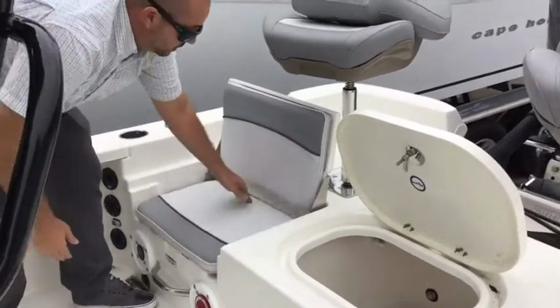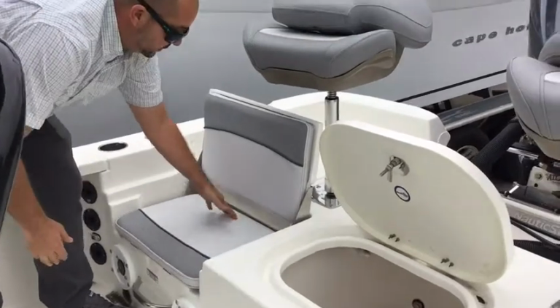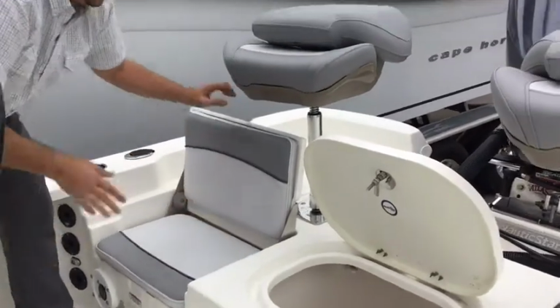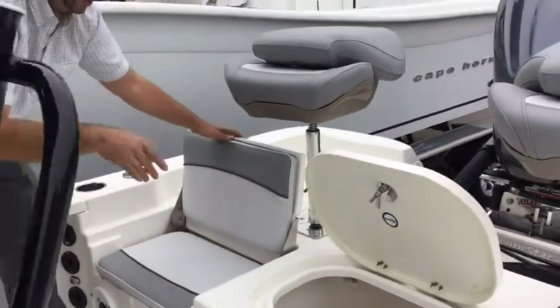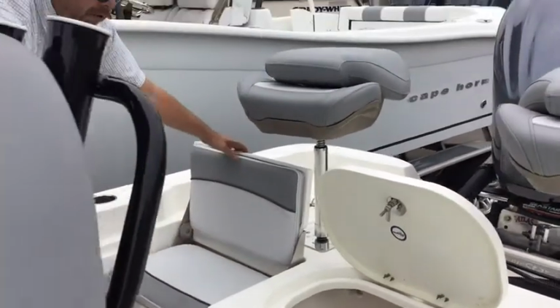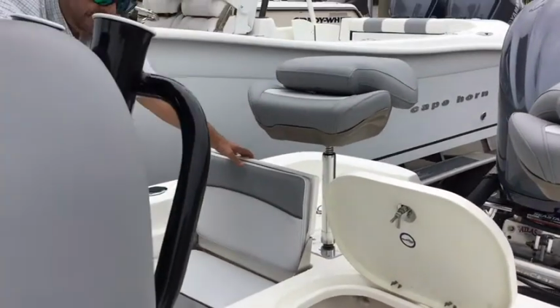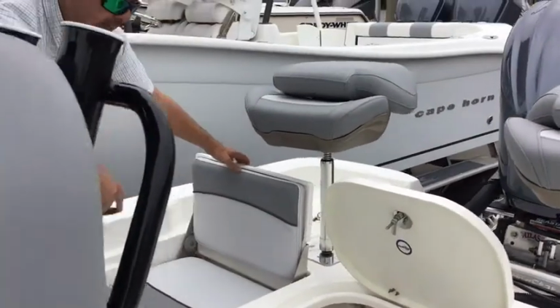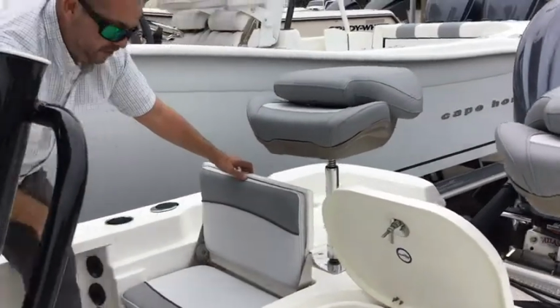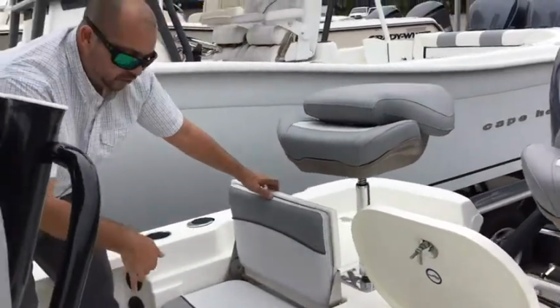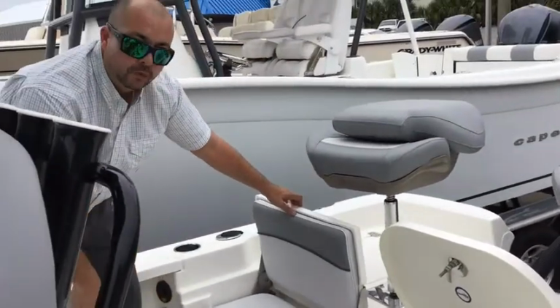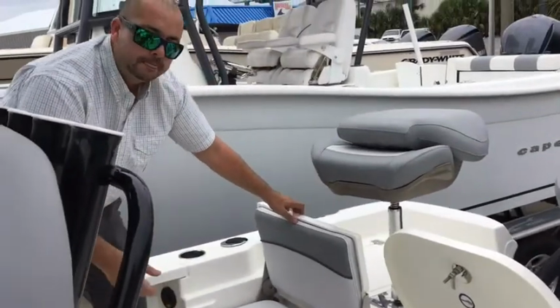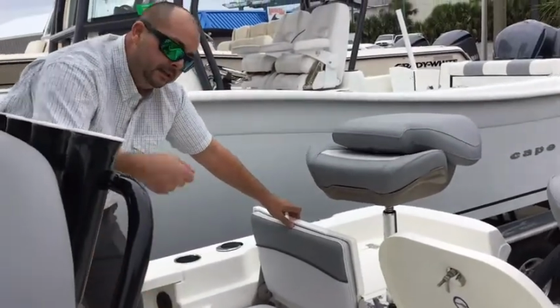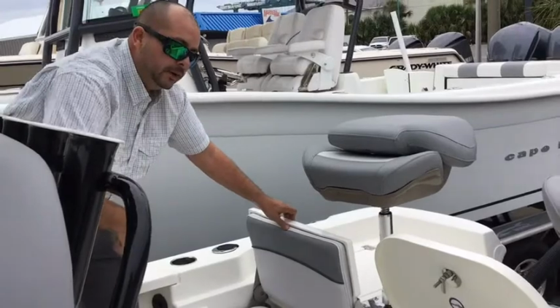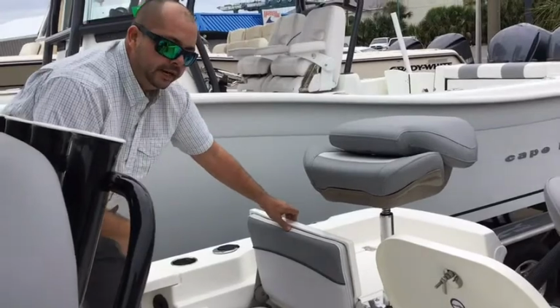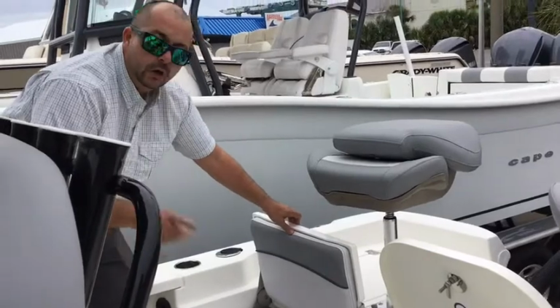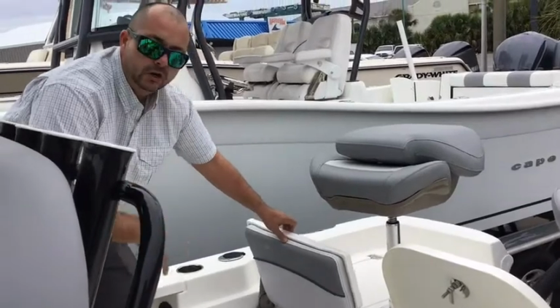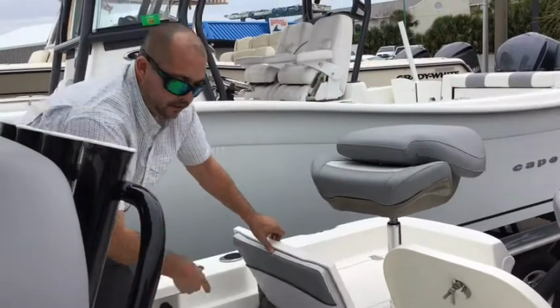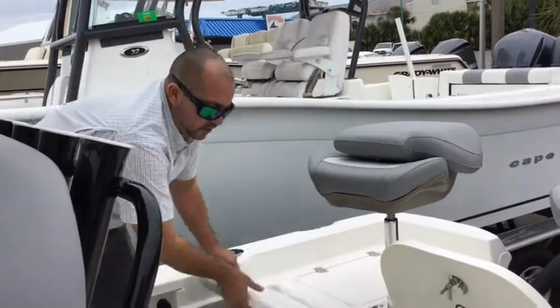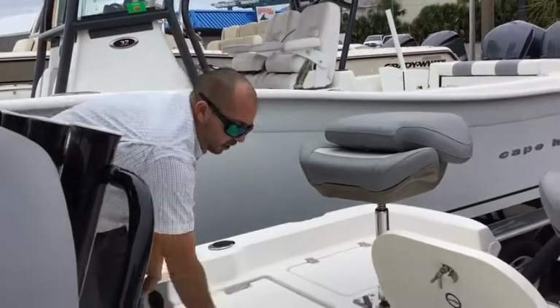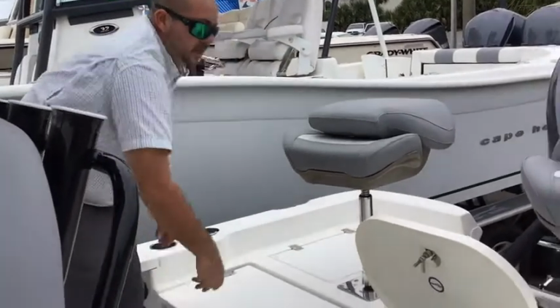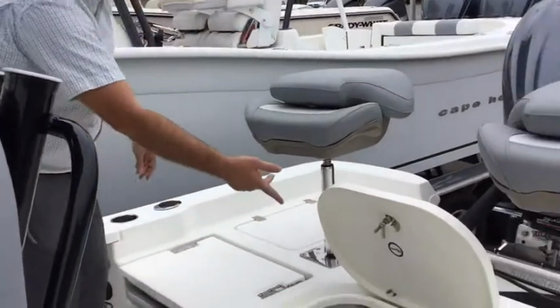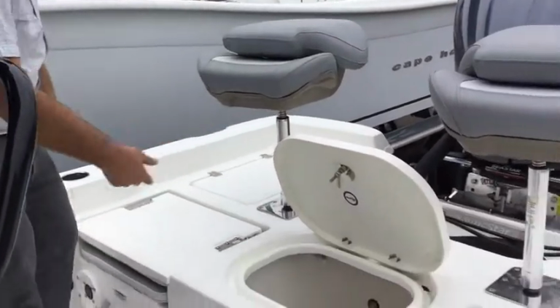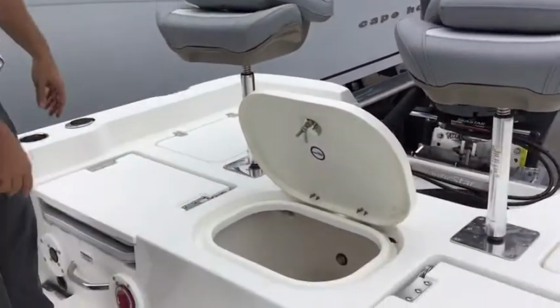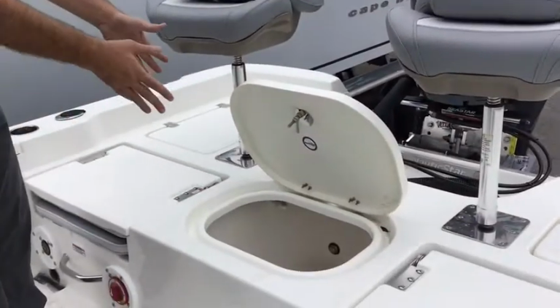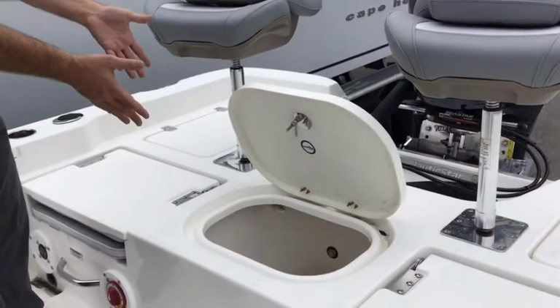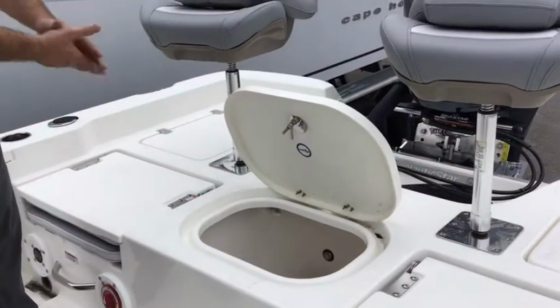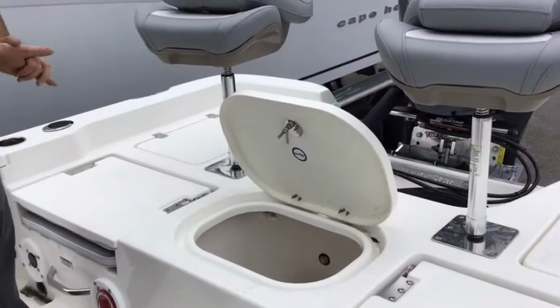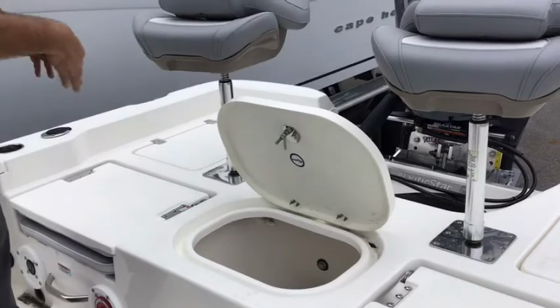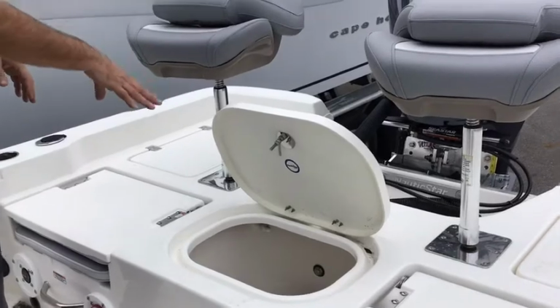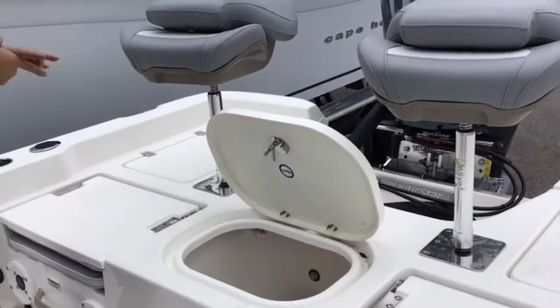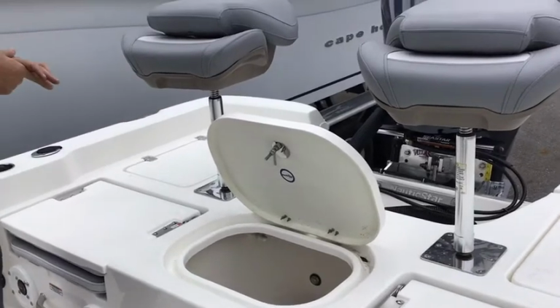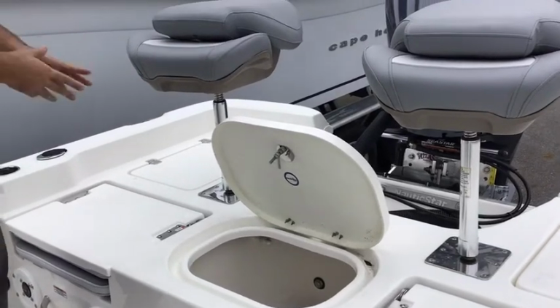If you're just sitting around with the motor off, playing your music, you can switch it to one battery. Then when you're ready to go, you always know that your boat's going to start. You see your live well right here in the middle, nicely appointed — very nice sized live well there.